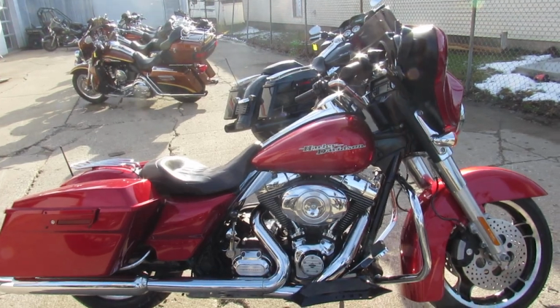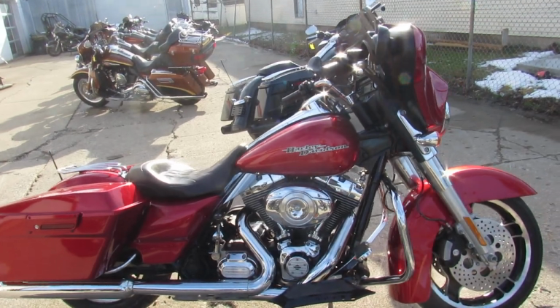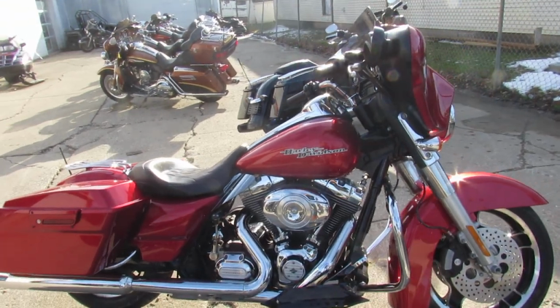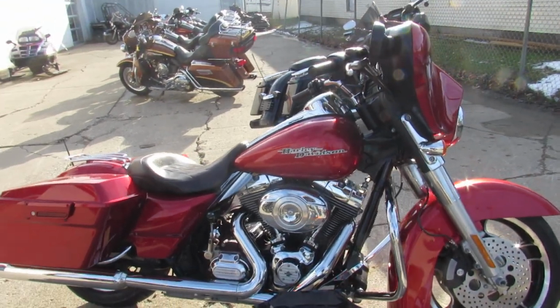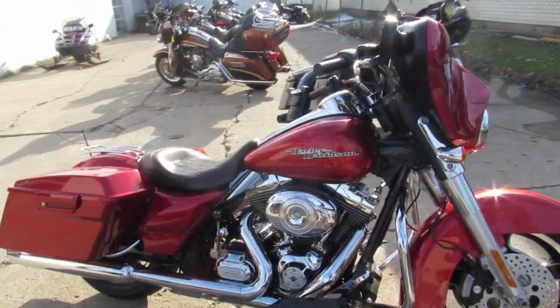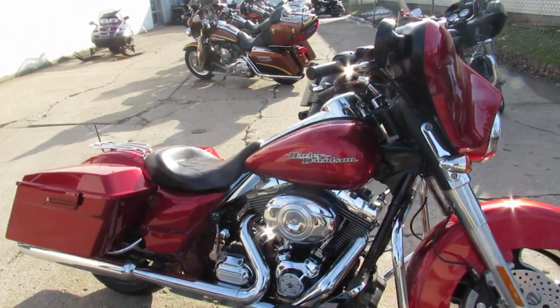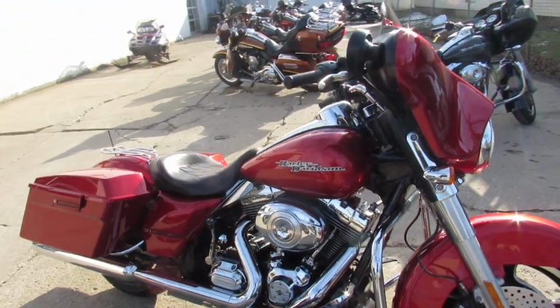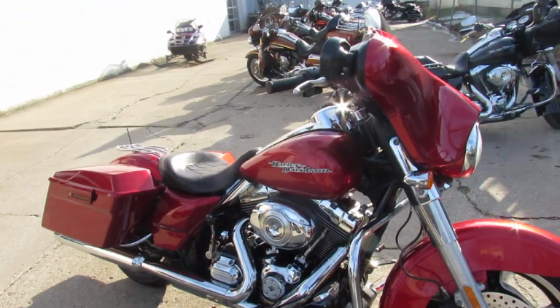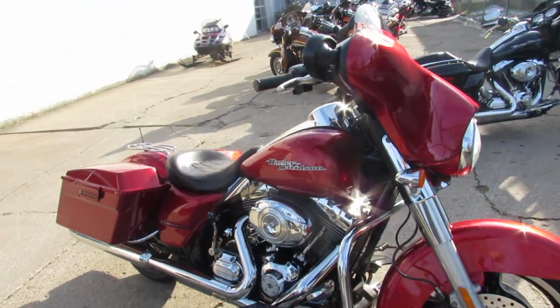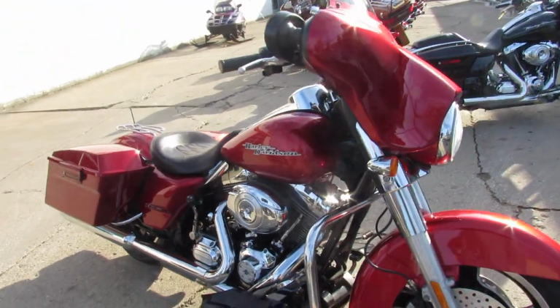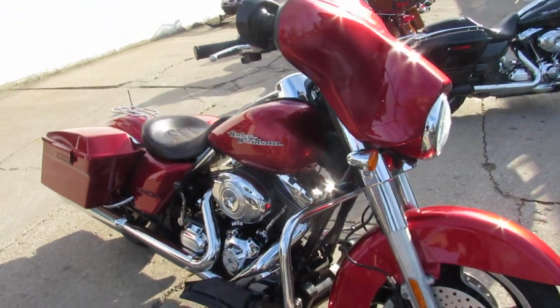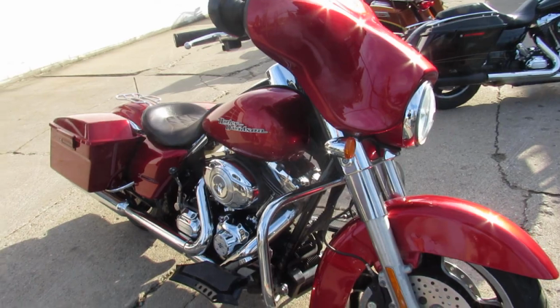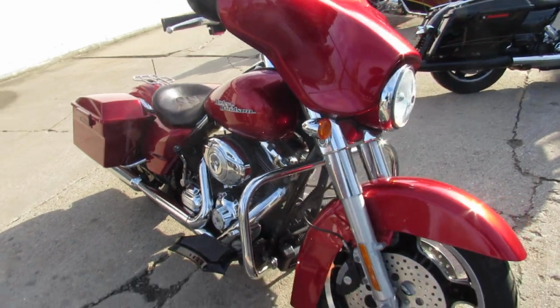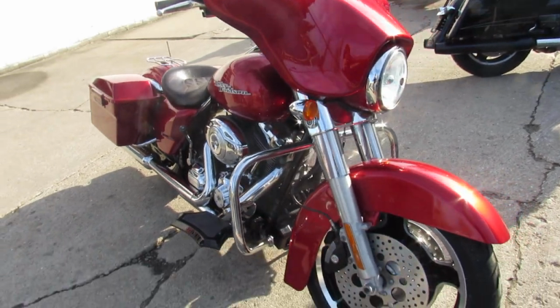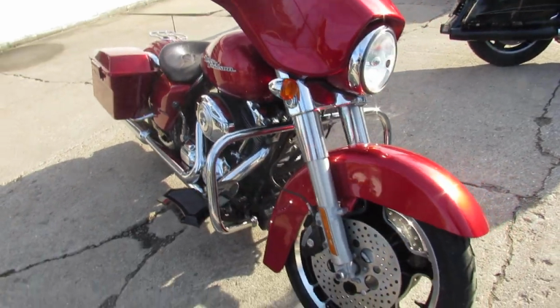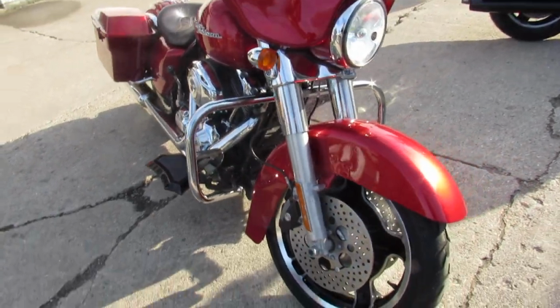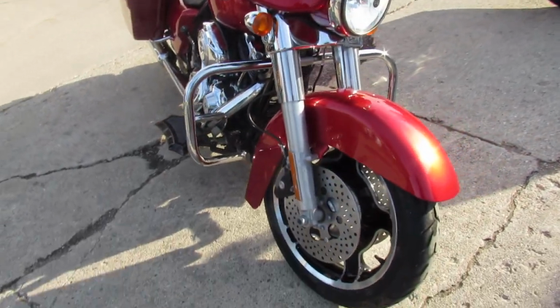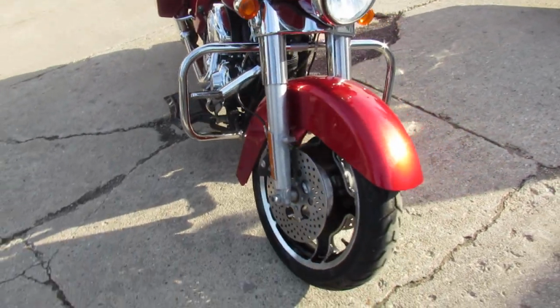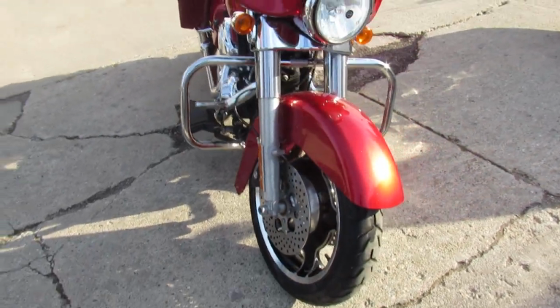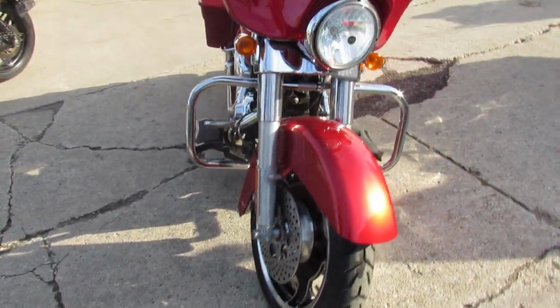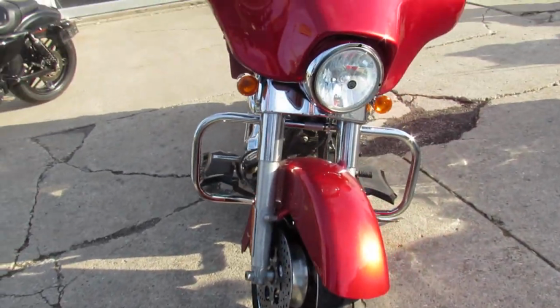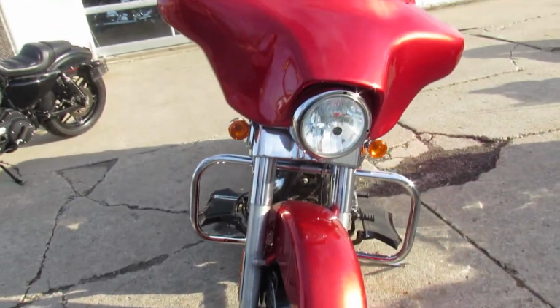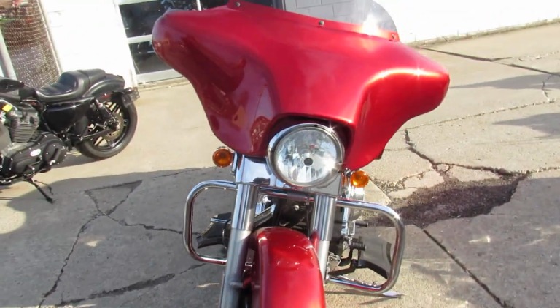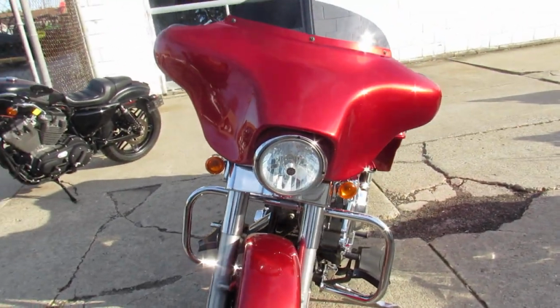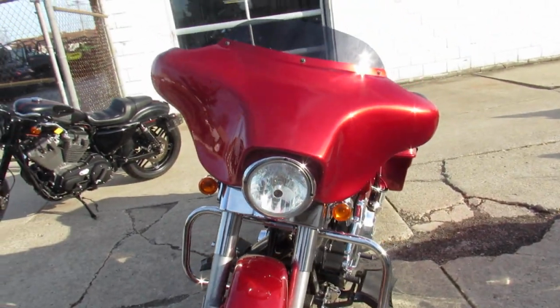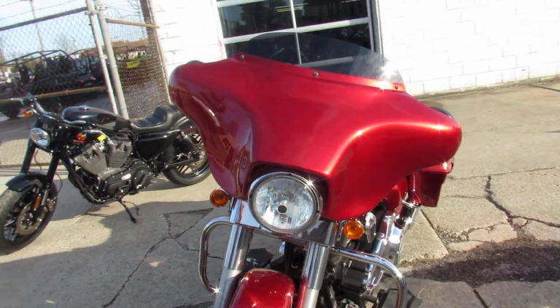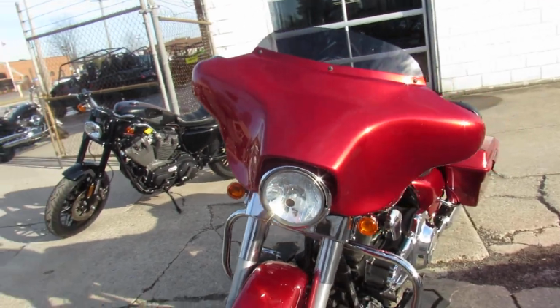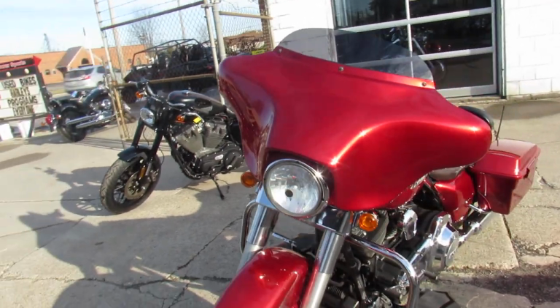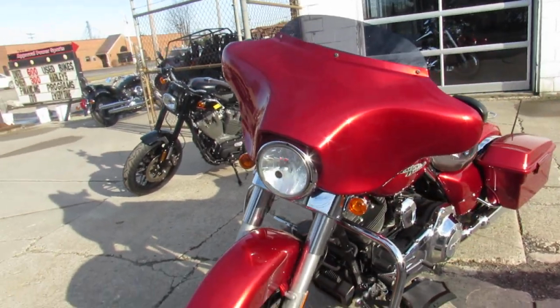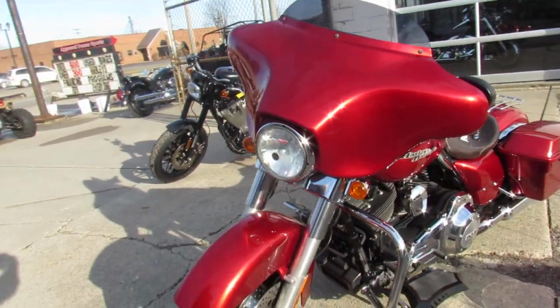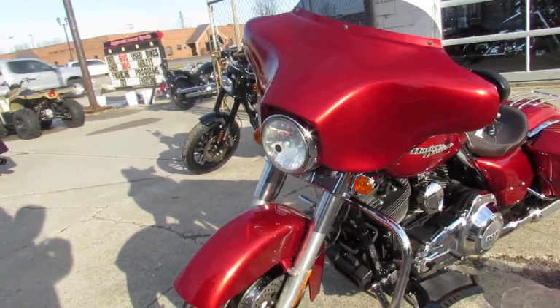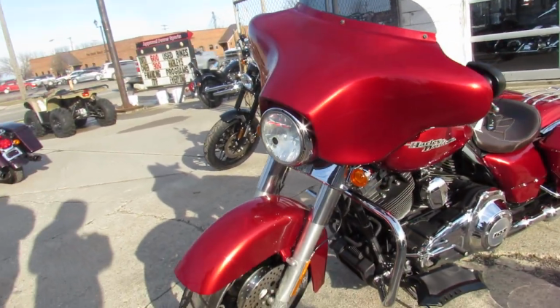Hey guys, ApprovalPowerSports.com here doing some videos on the used Harley Davidsons. We got a 2013 Street Glide, only 14,425 miles.